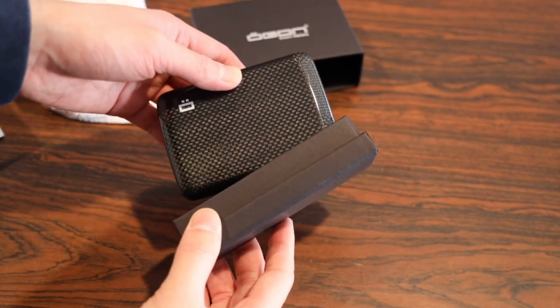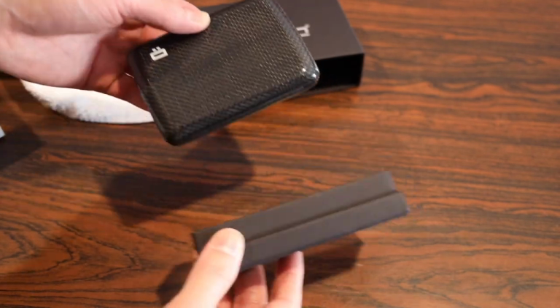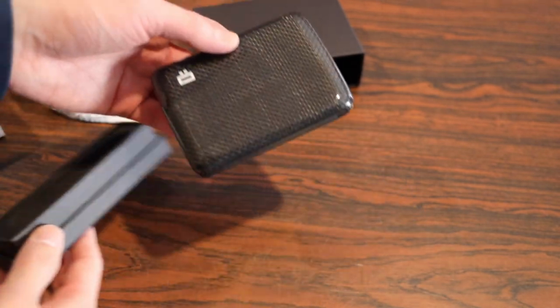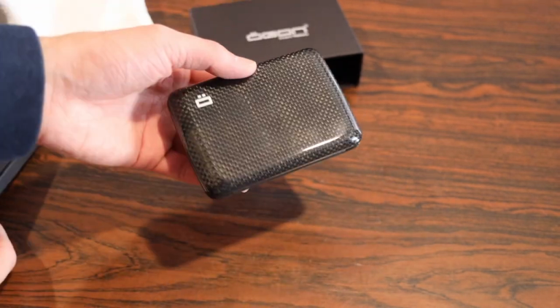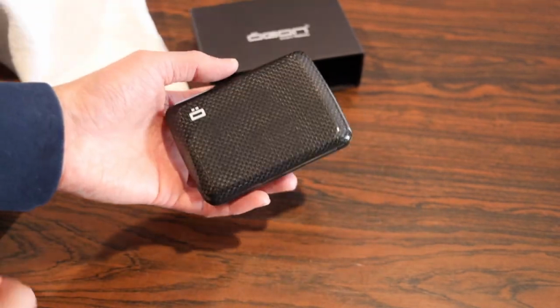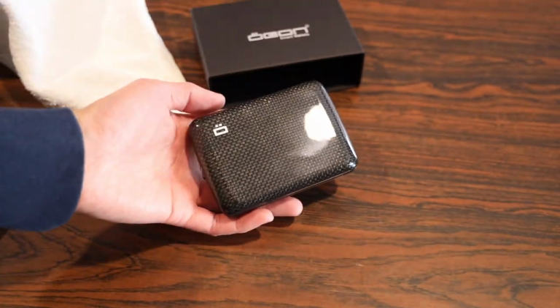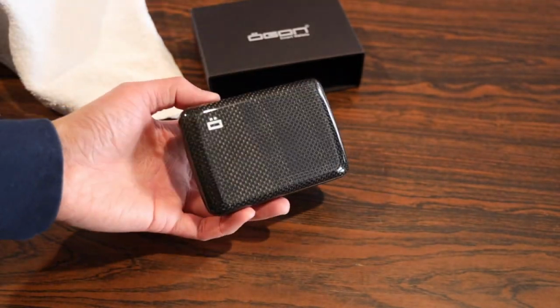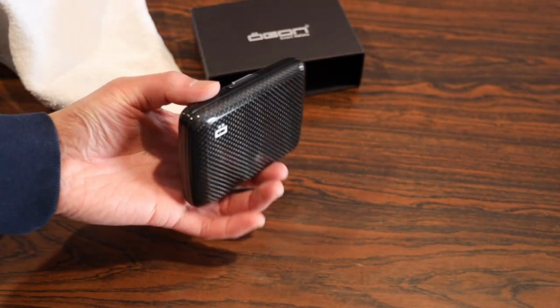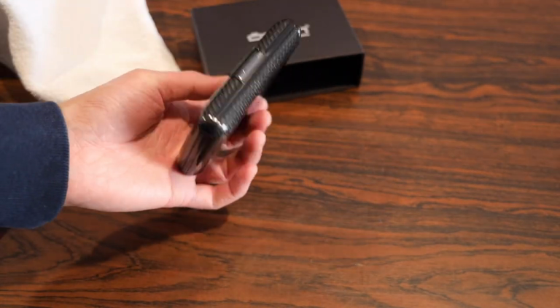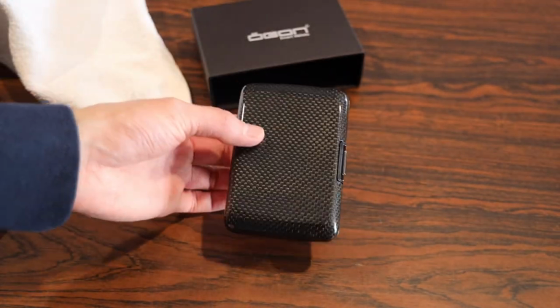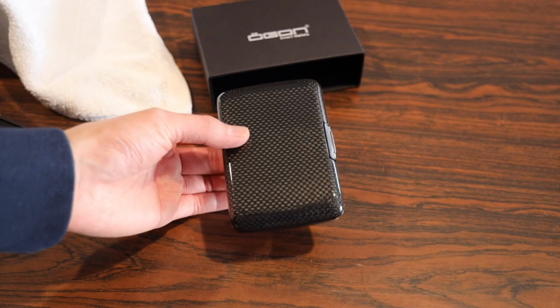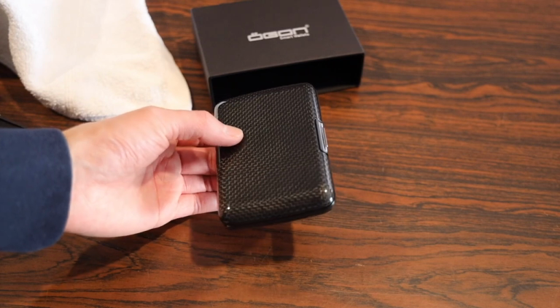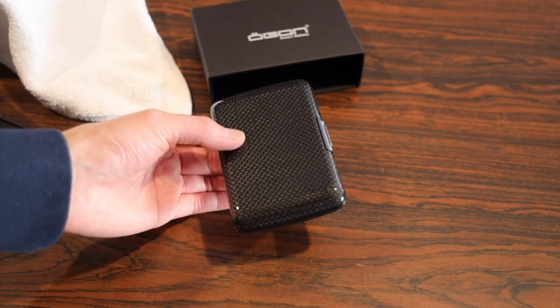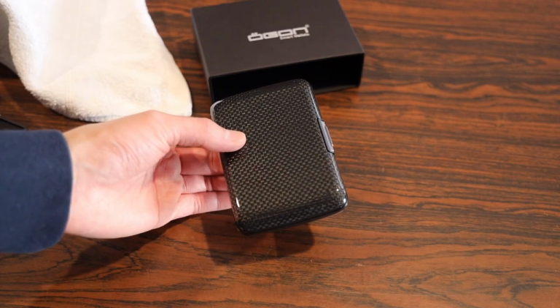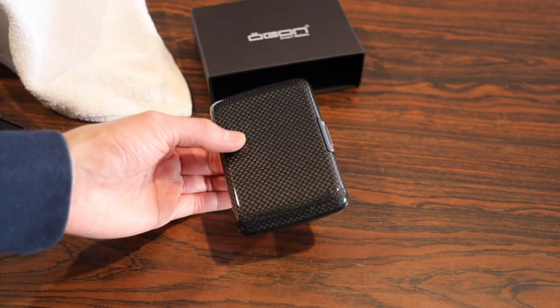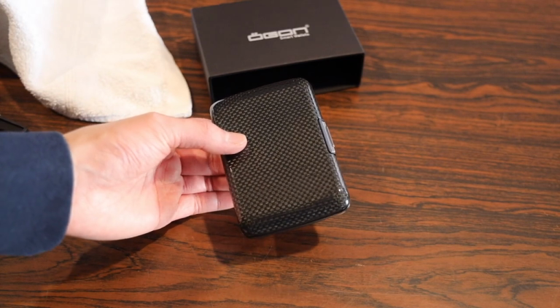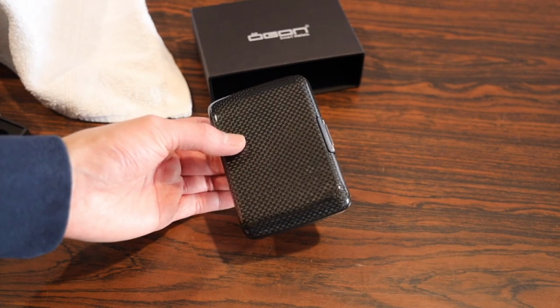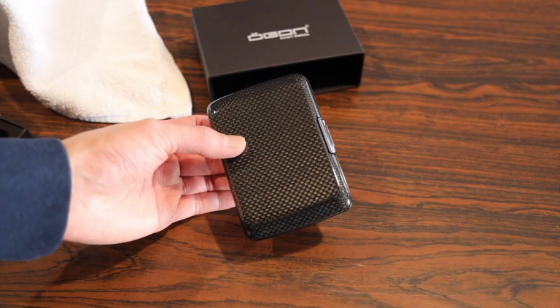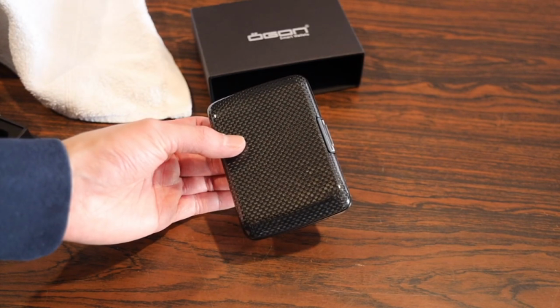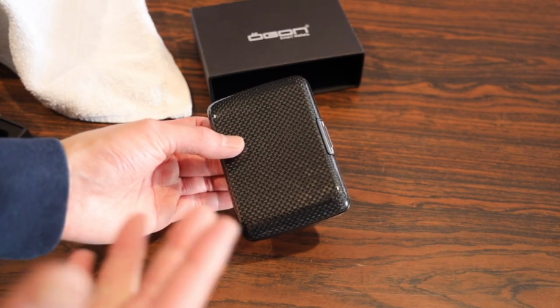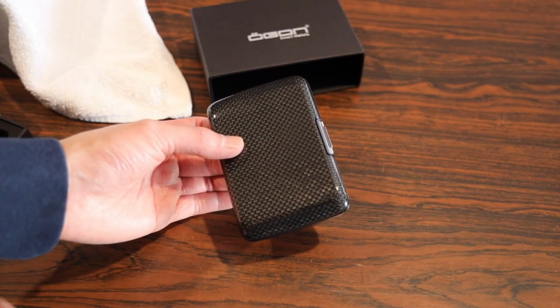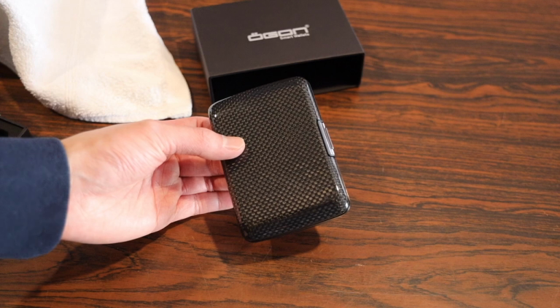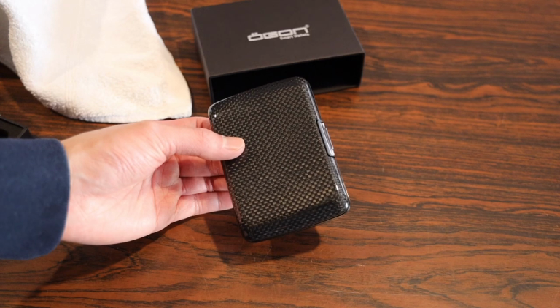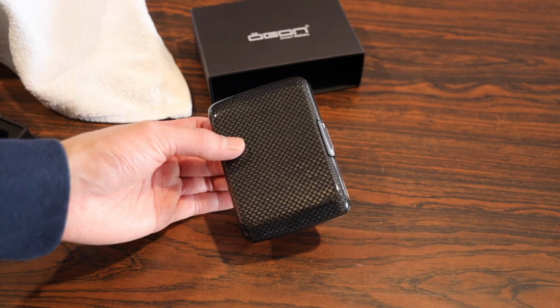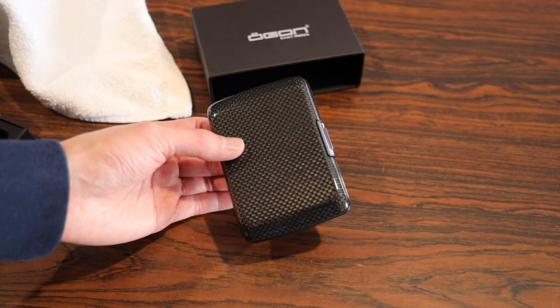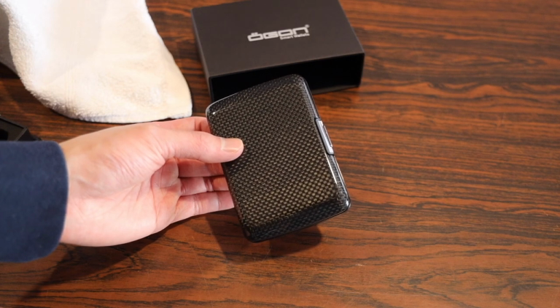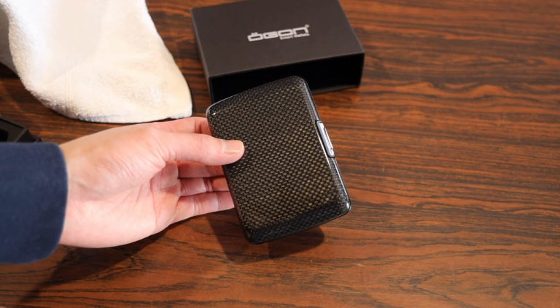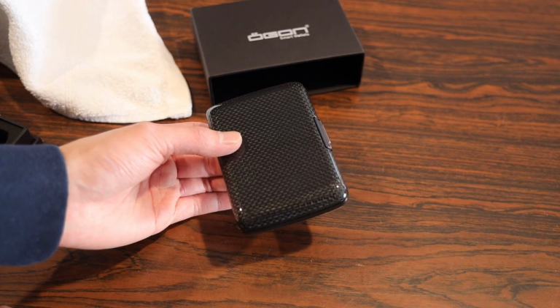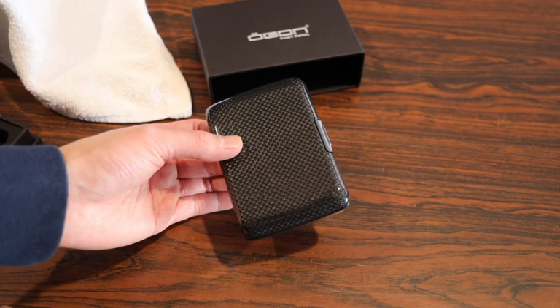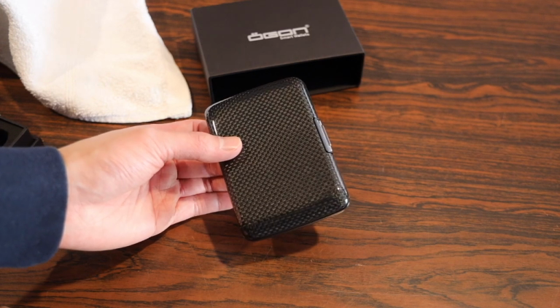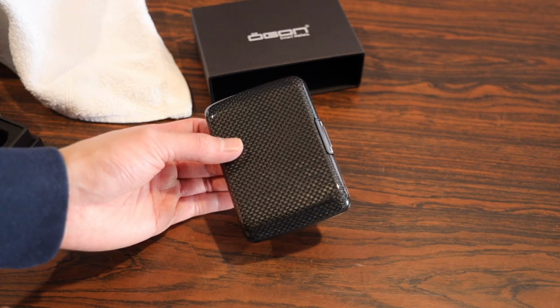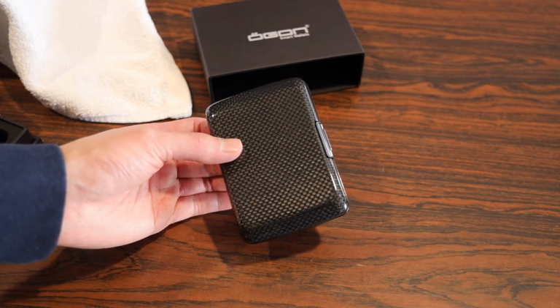If you take a closer look, as you can see, this is the carbon fiber model. But if you want to save a few bucks, you can get the aluminum models that come in black, silver, I think there's an orange and blue — so a full range of different colors that you can choose from.